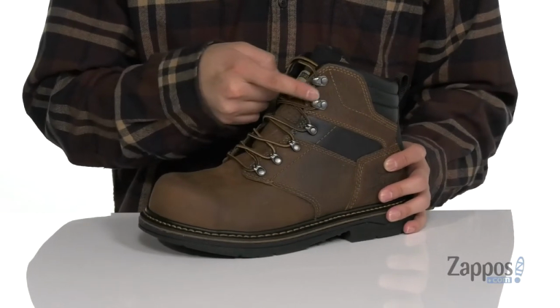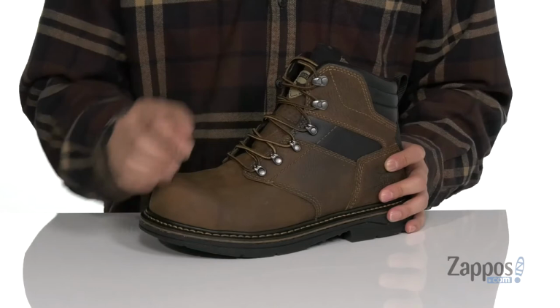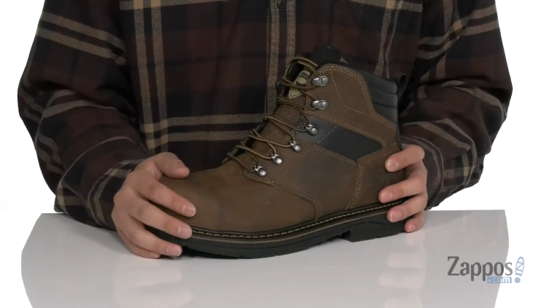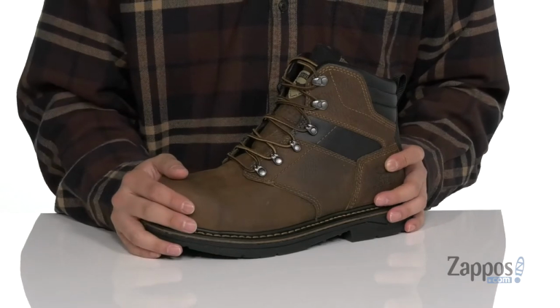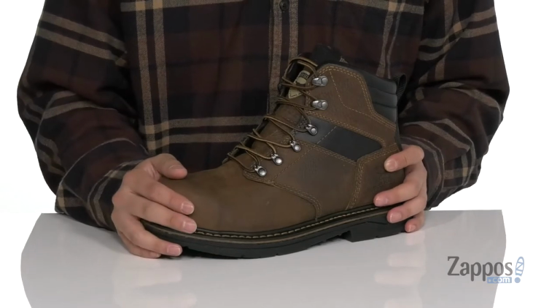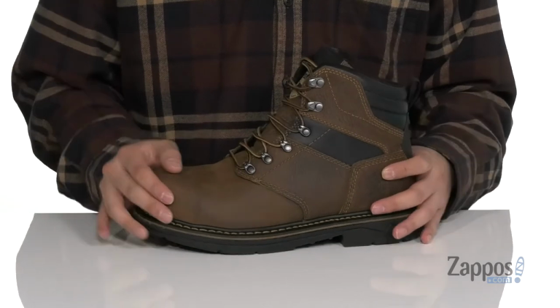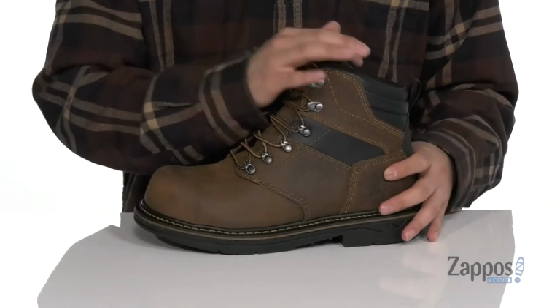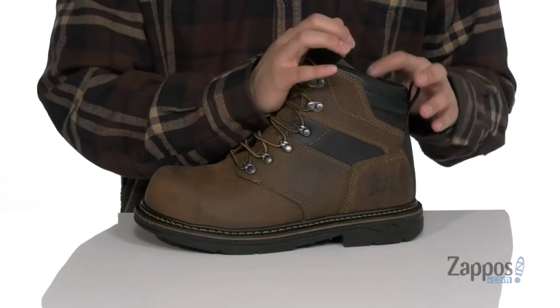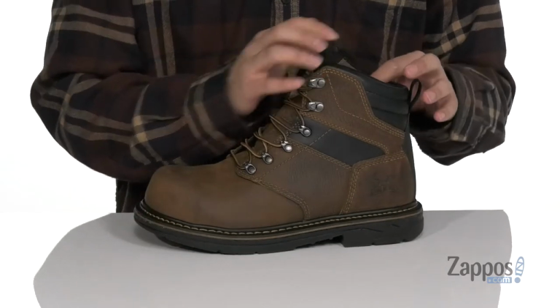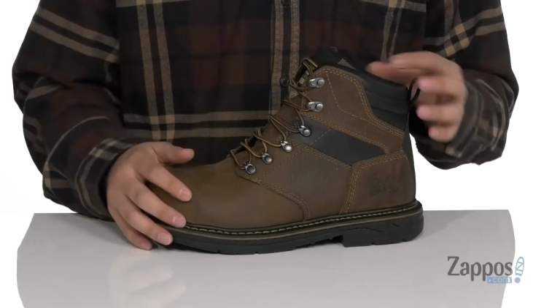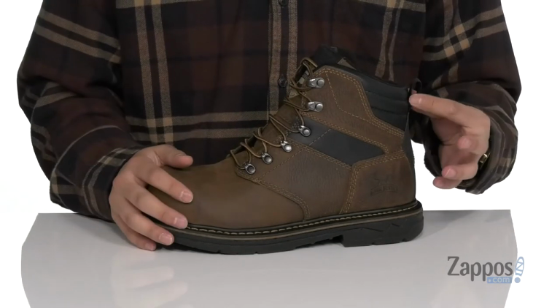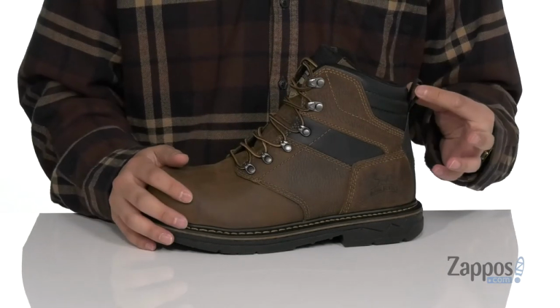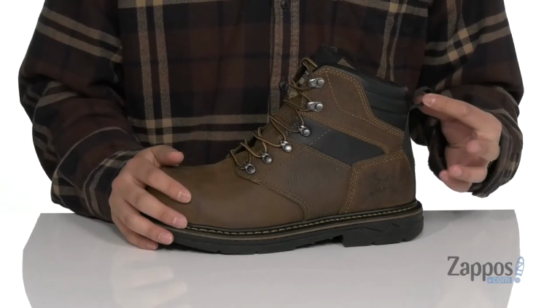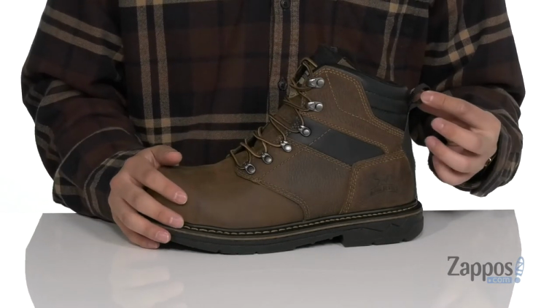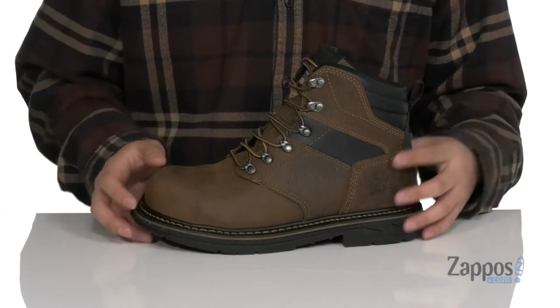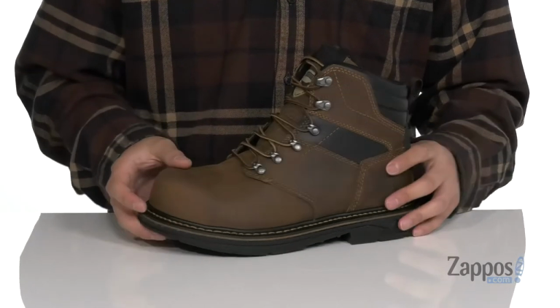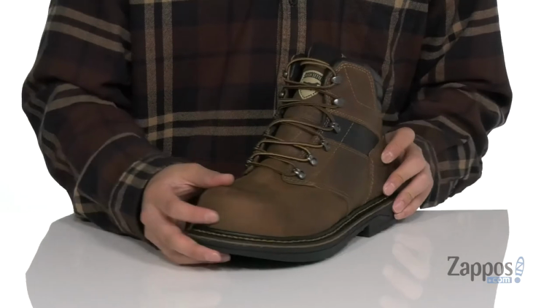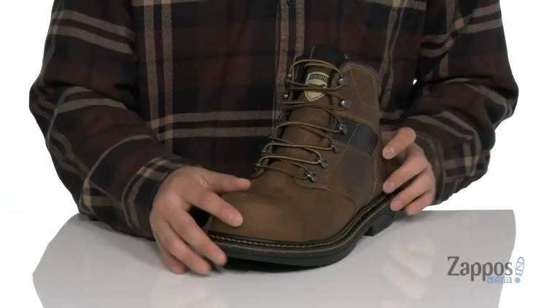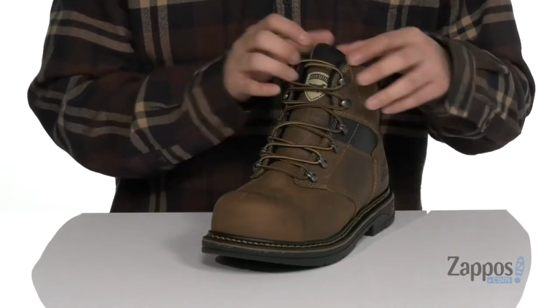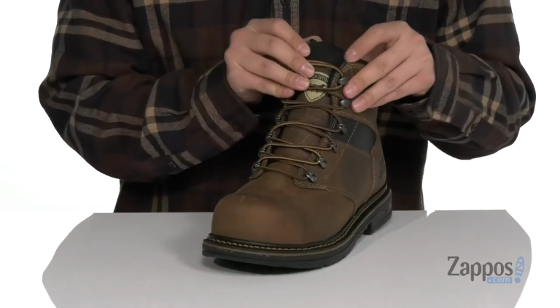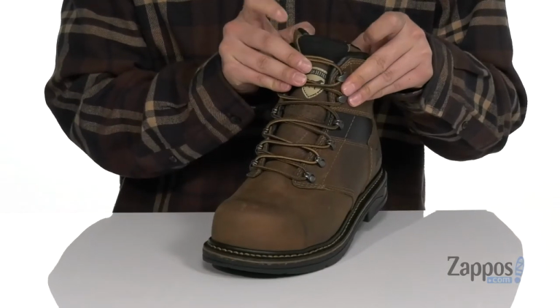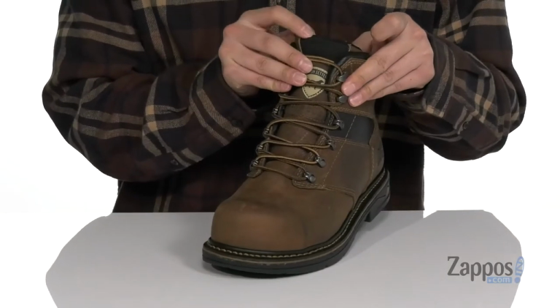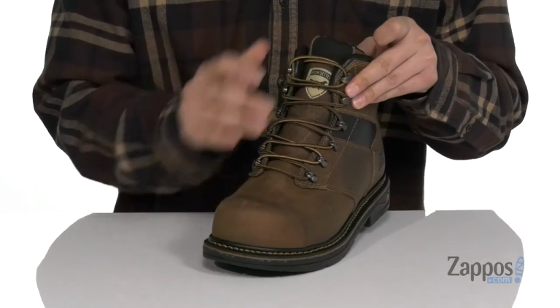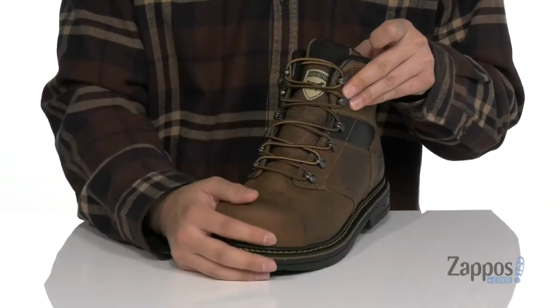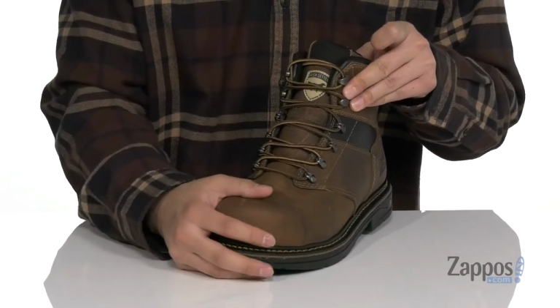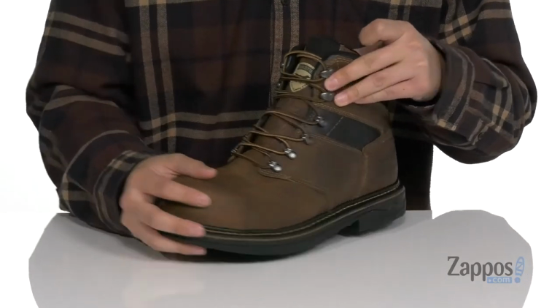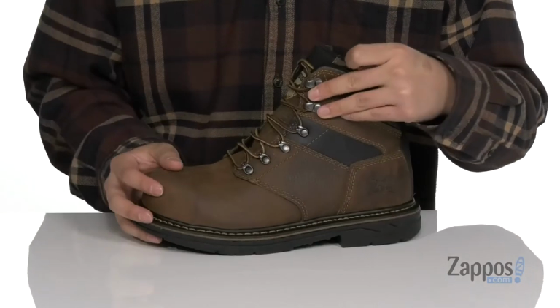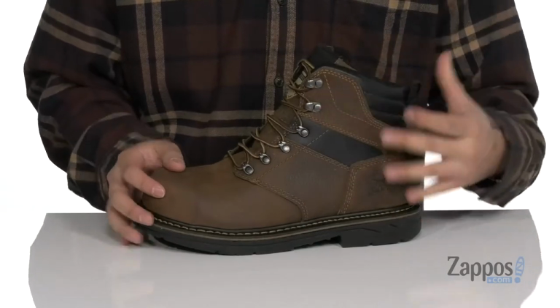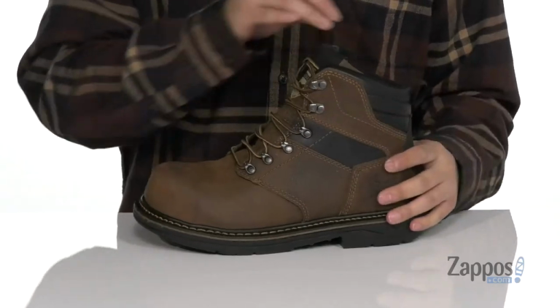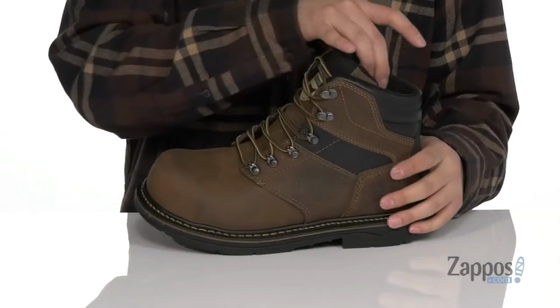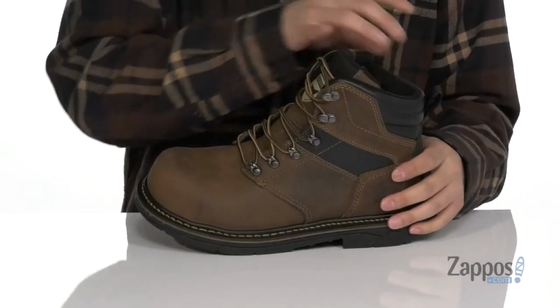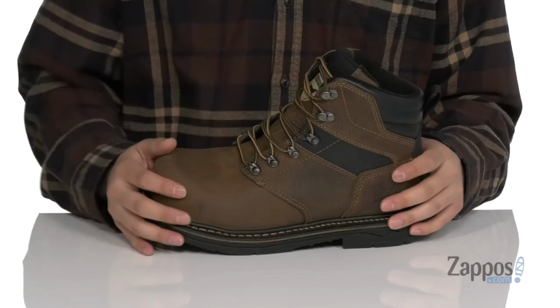Padding on the tongue and collar along with a pull tab located at the heel. The cushion comfort tongue system is going to help with less irritation with the tongue rubbing against your leg, and a soft fabric lining.